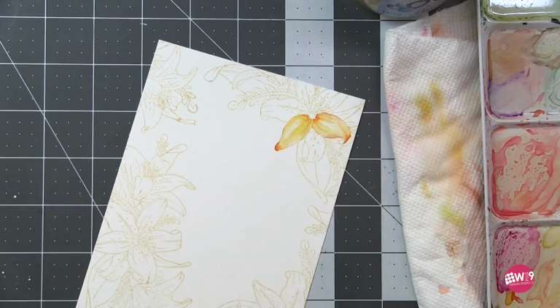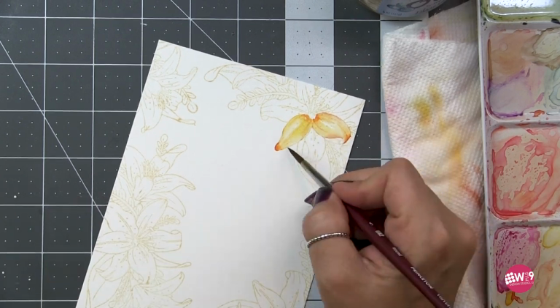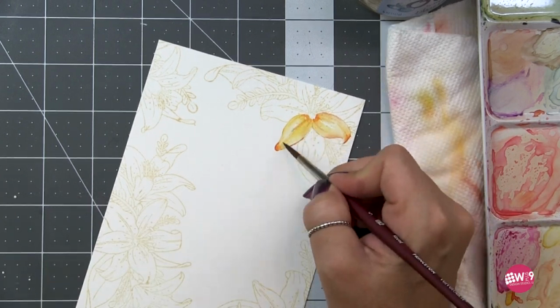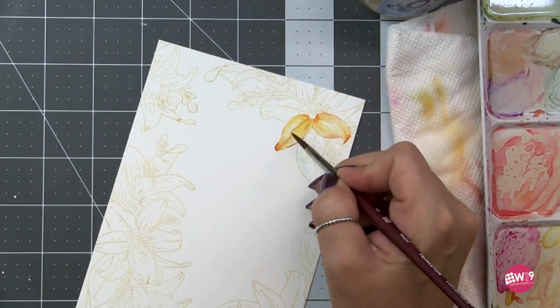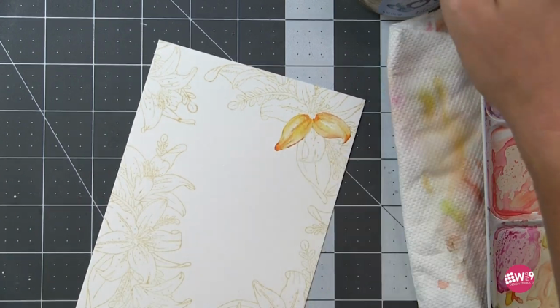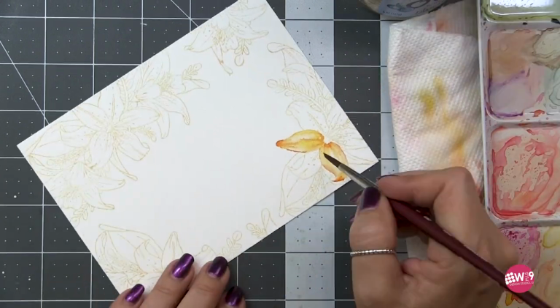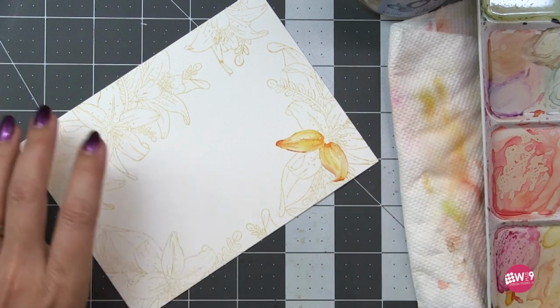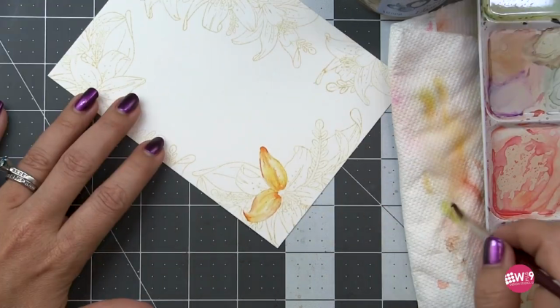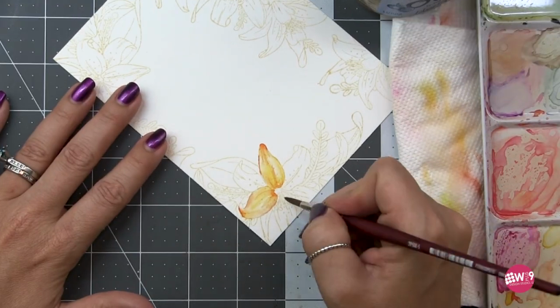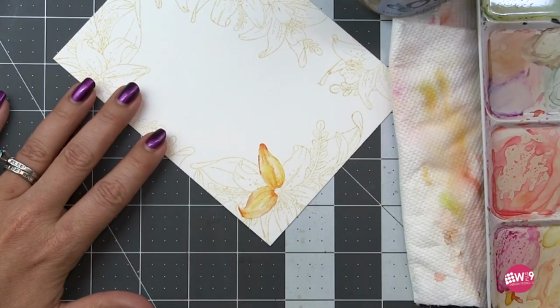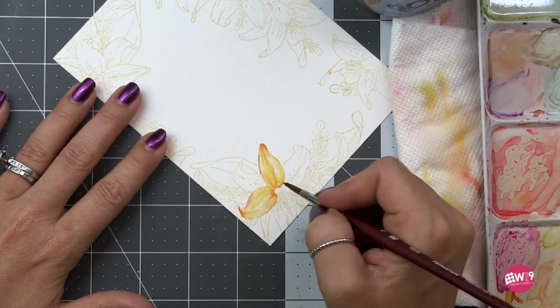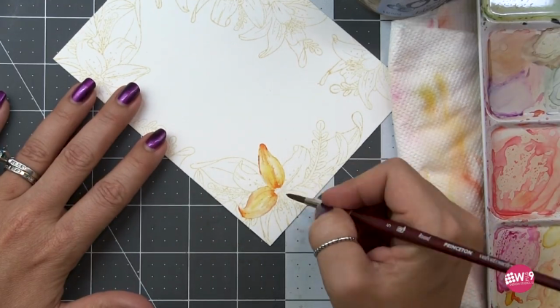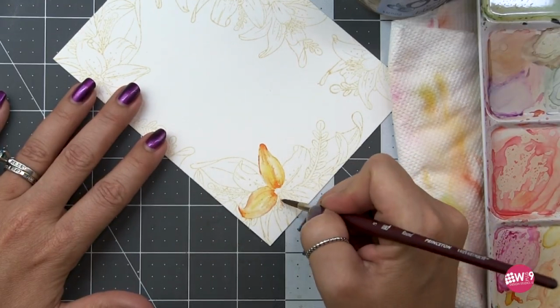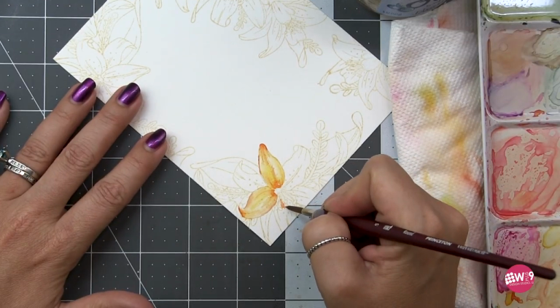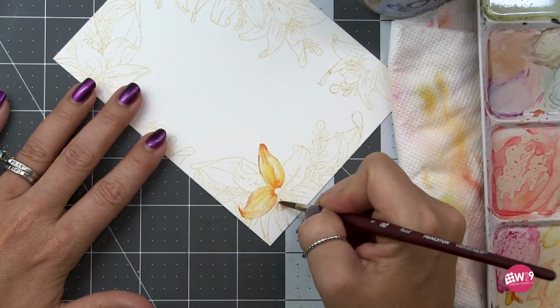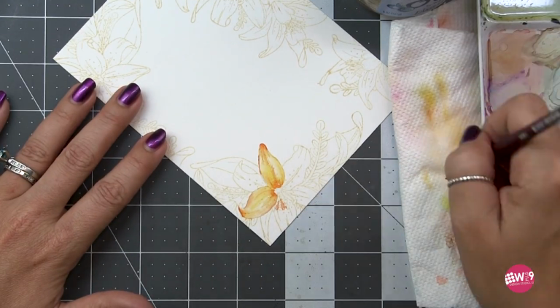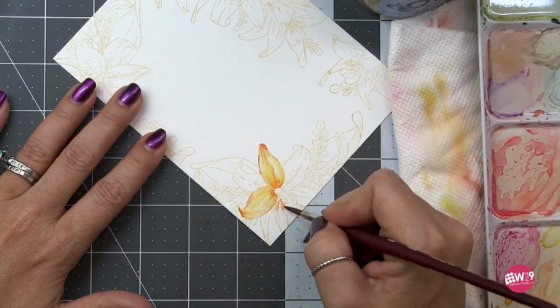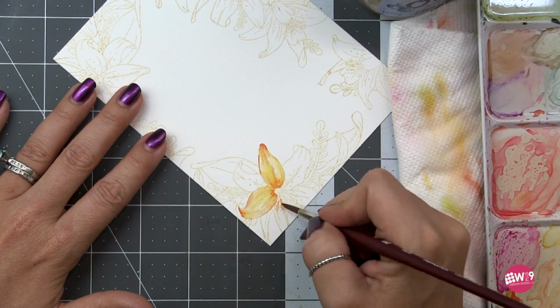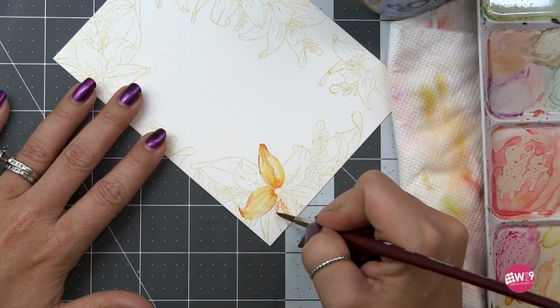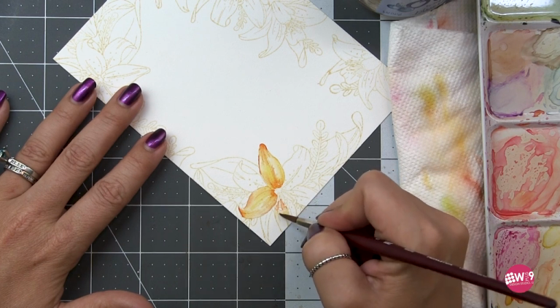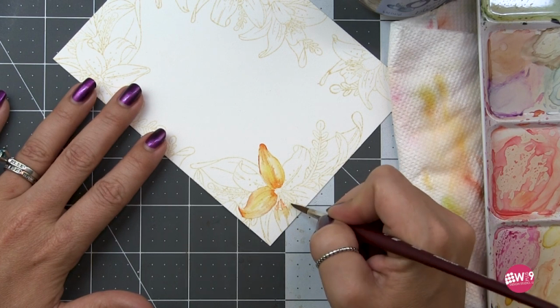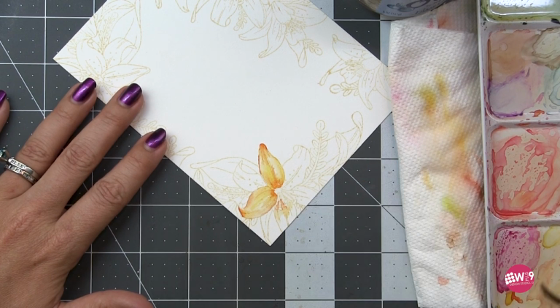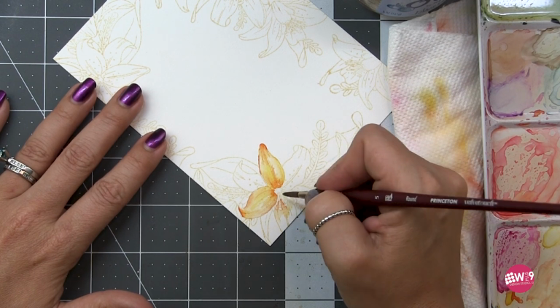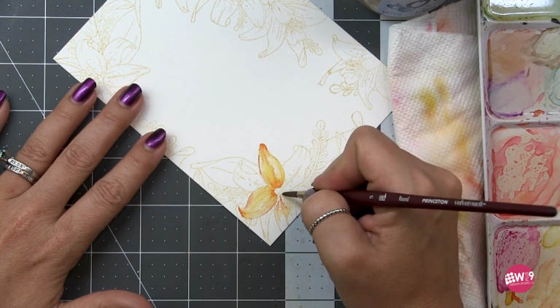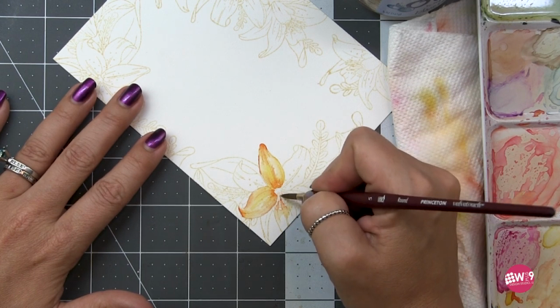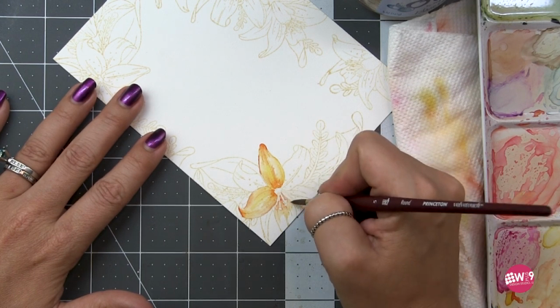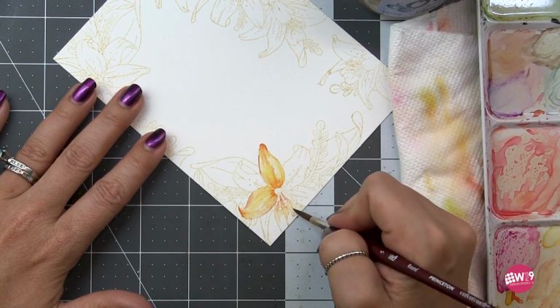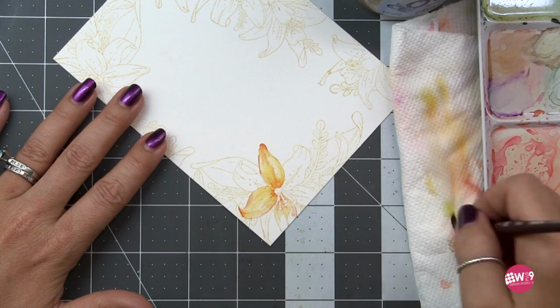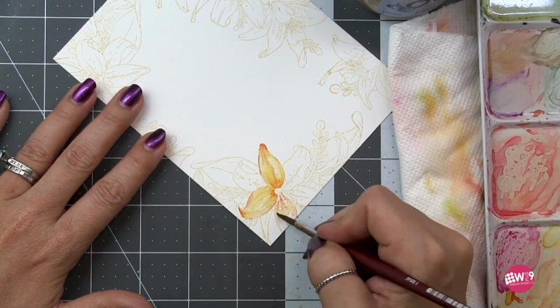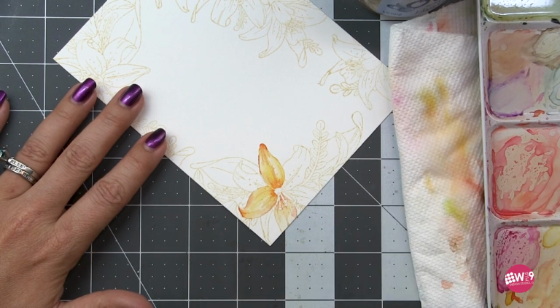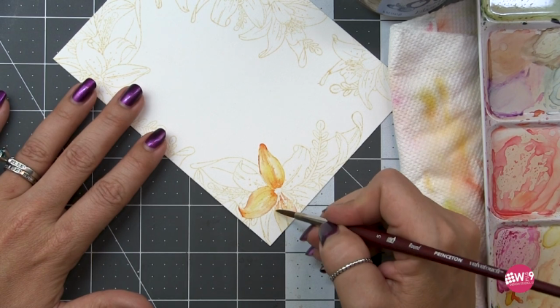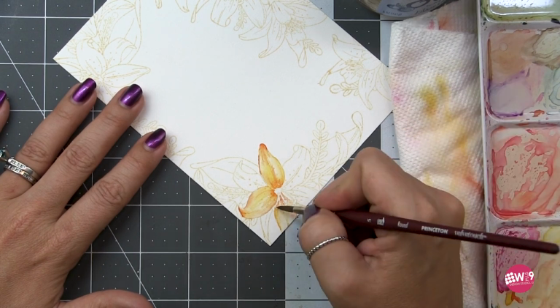I'm going to go back and forth between real time and hyper time lapse because this is a lot to watercolor and we will be here all day — which isn't a bad thing because I could gush about Kelly all day — but I will be respectful of your time.